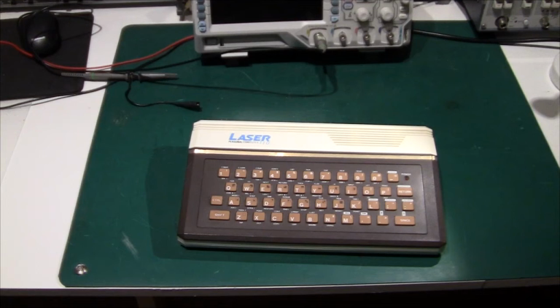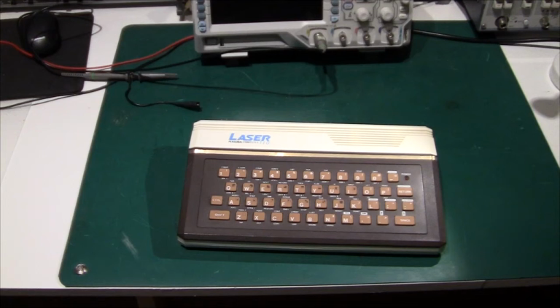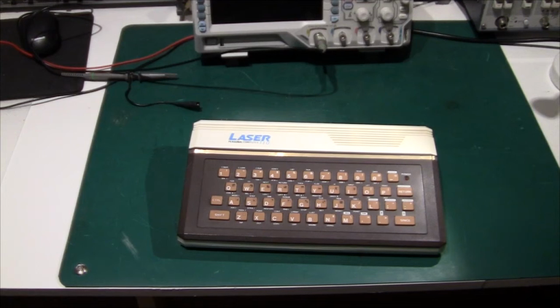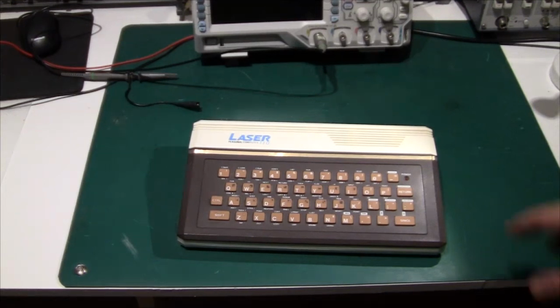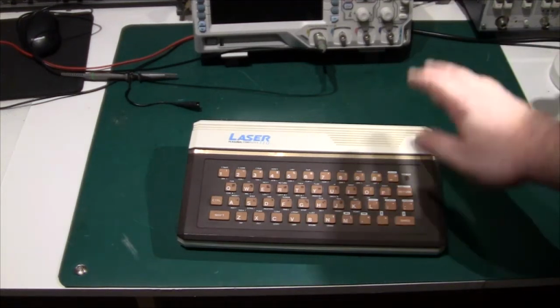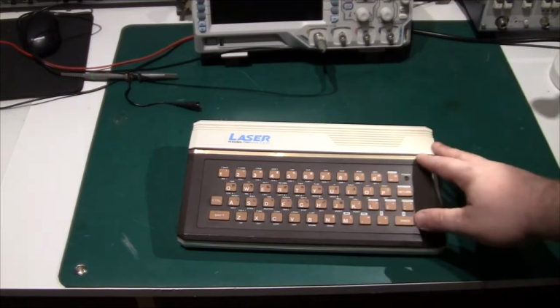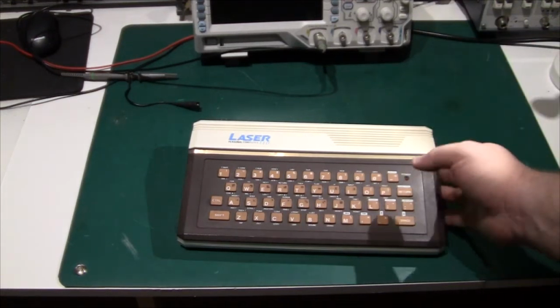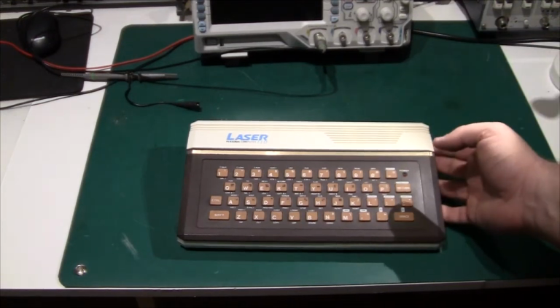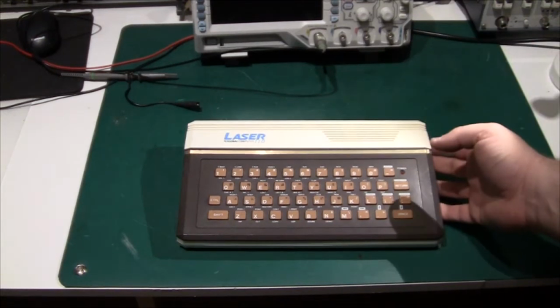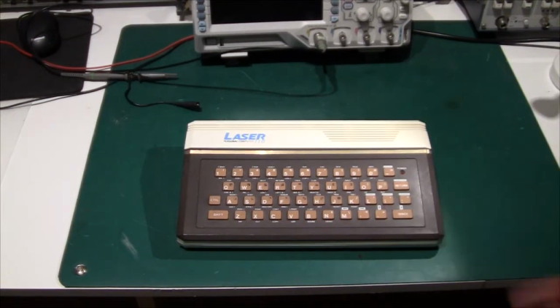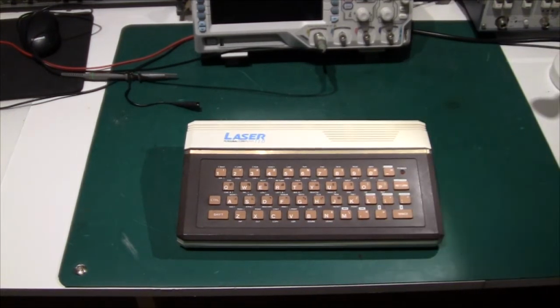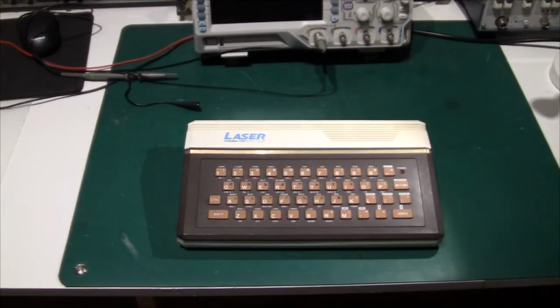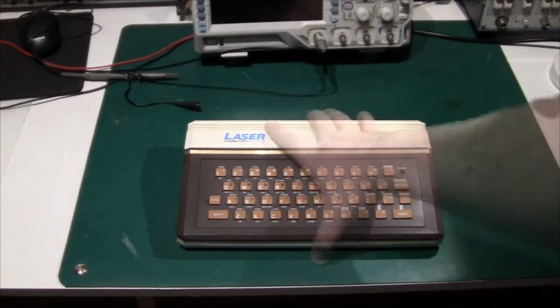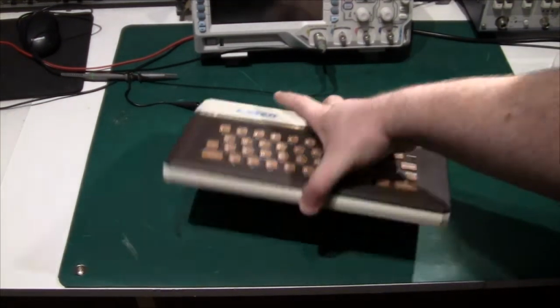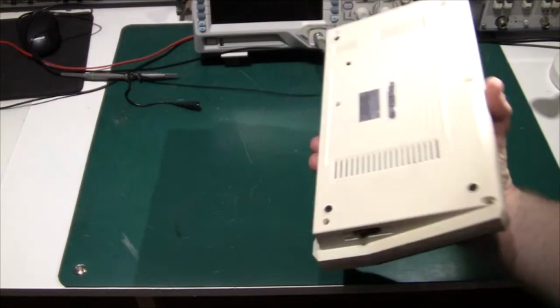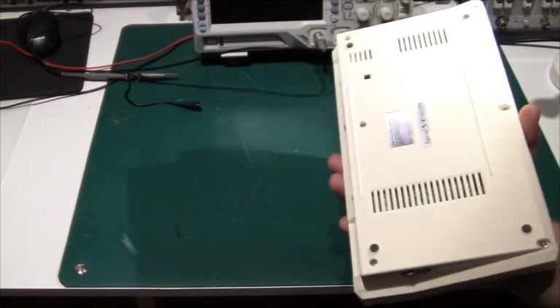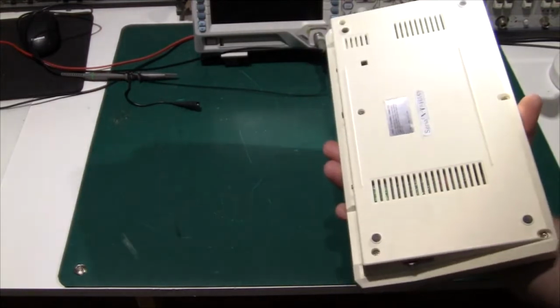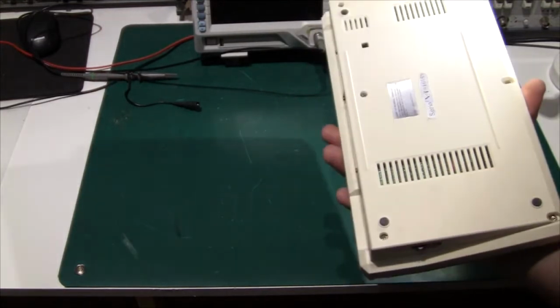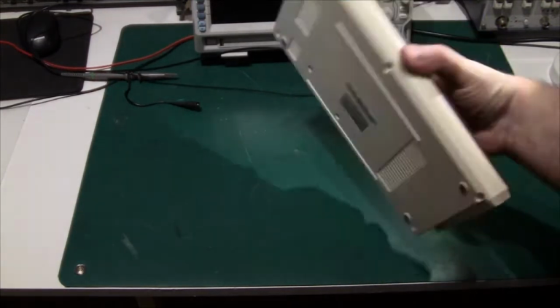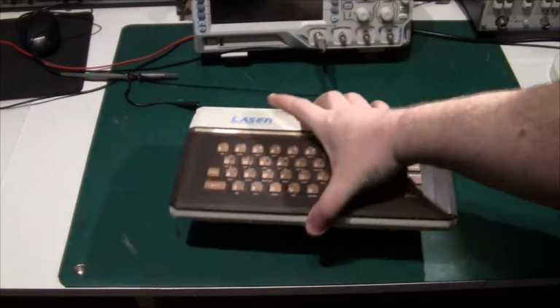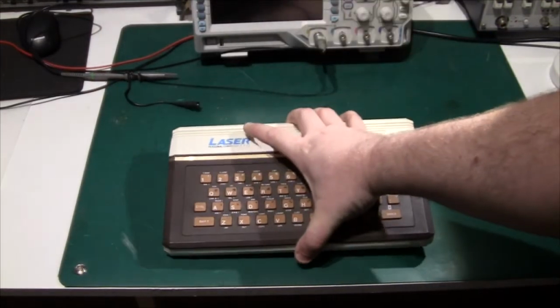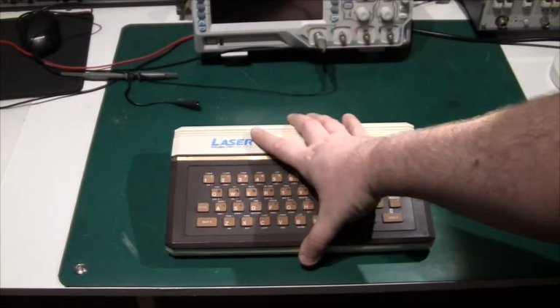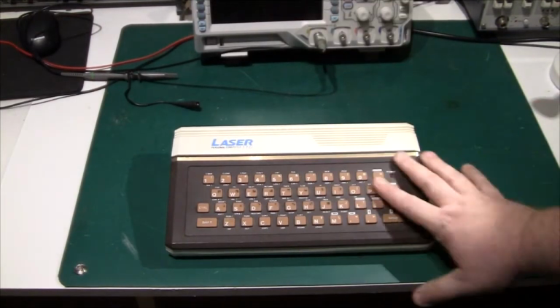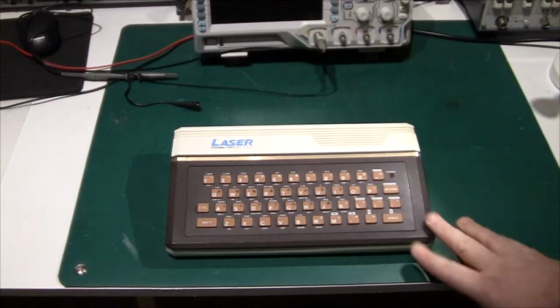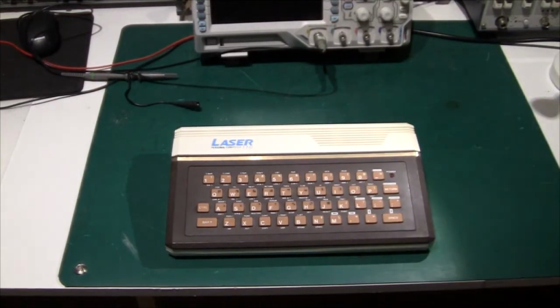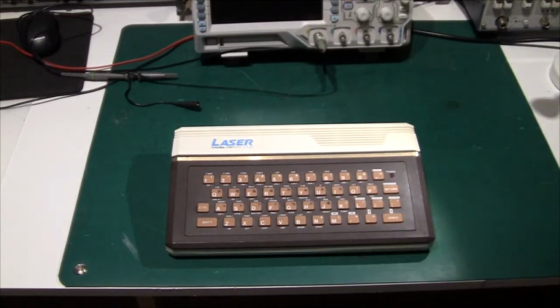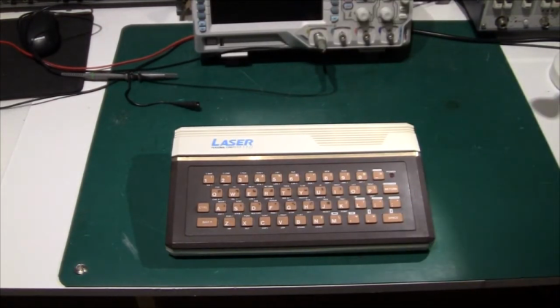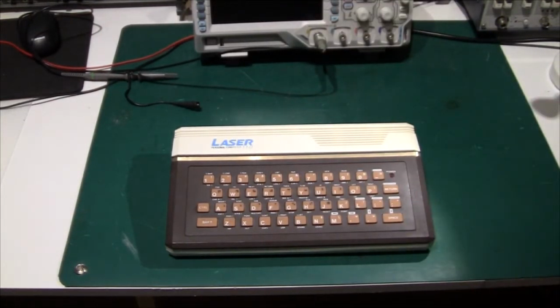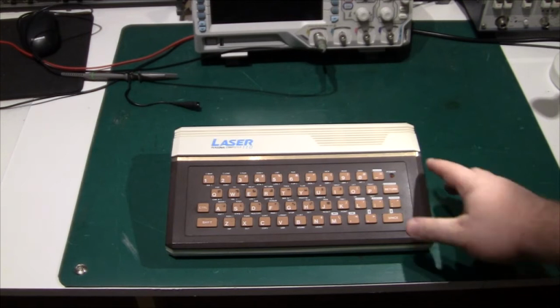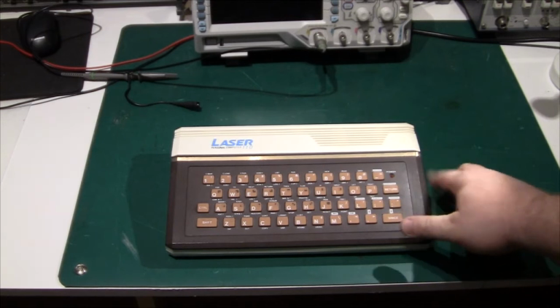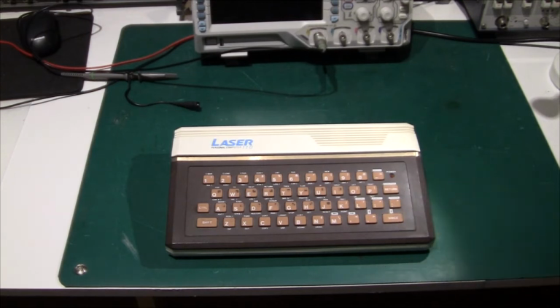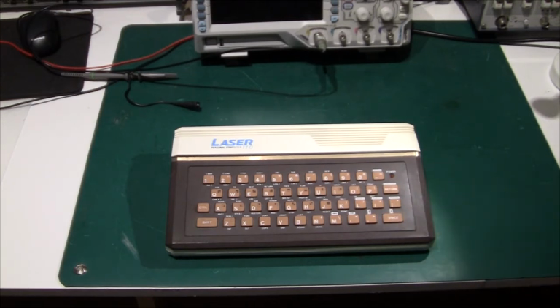Hi there and welcome. Today we're taking a look at this Laser Personal Computer 110. This is made by VTech in Hong Kong and it was about the same age, or maybe a little bit later, than the ZX Spectrum.